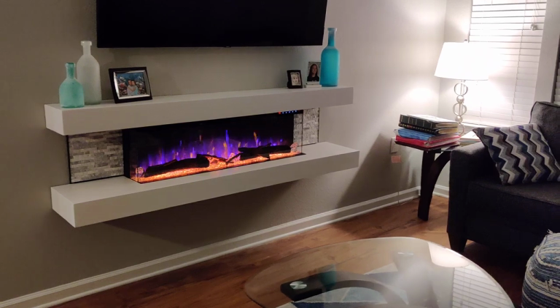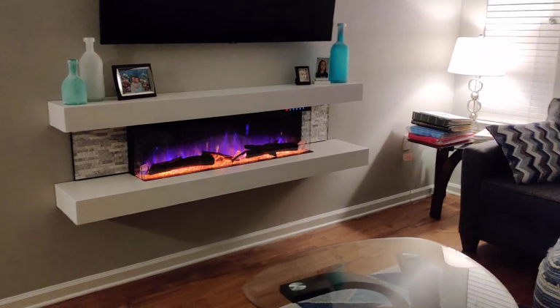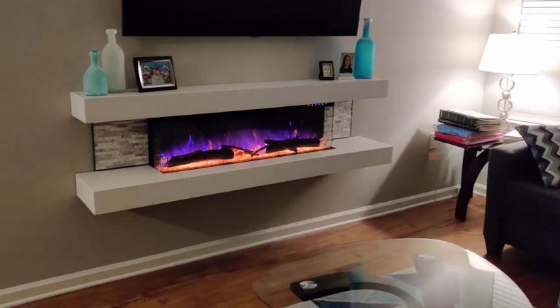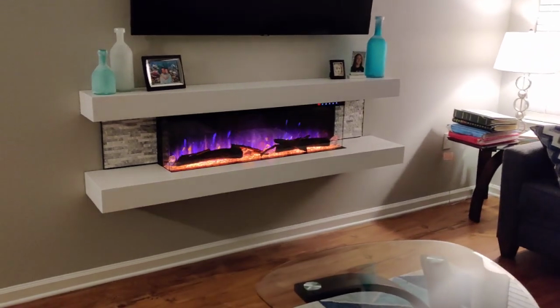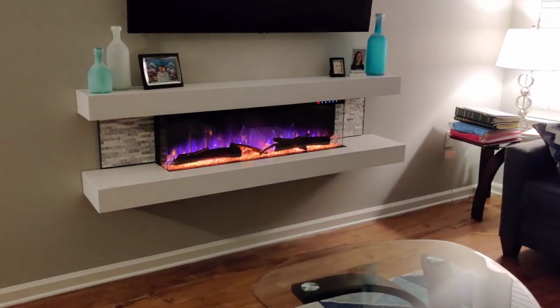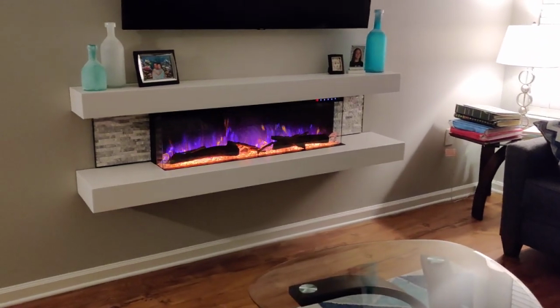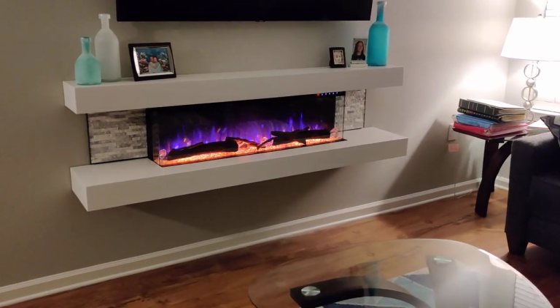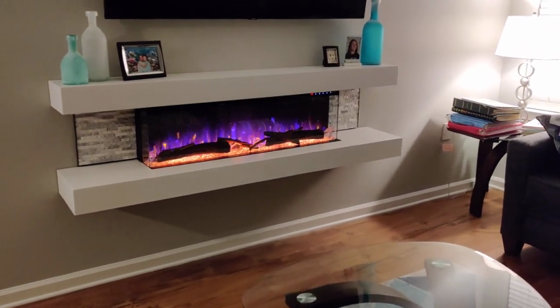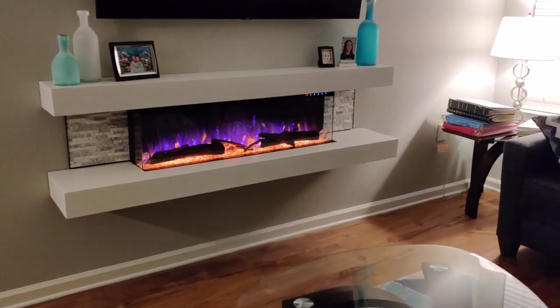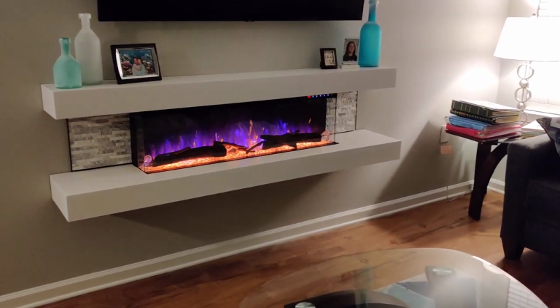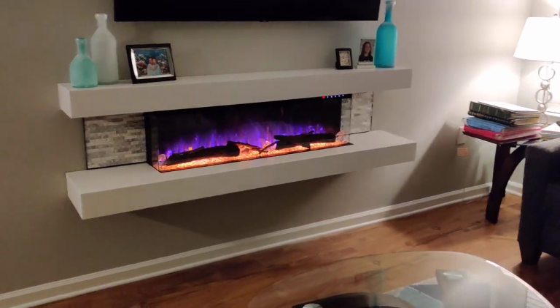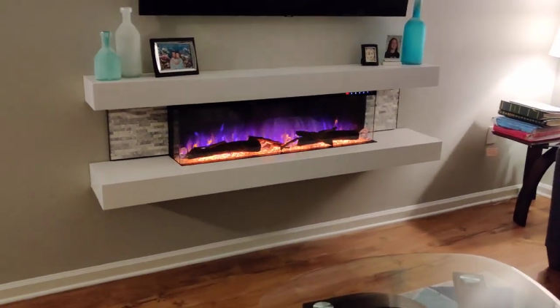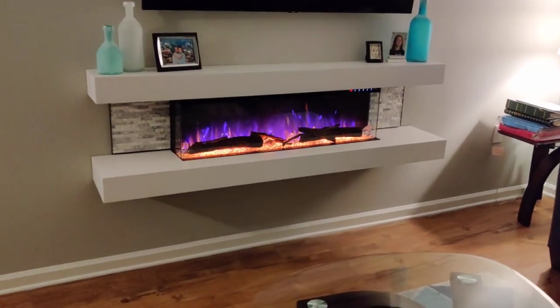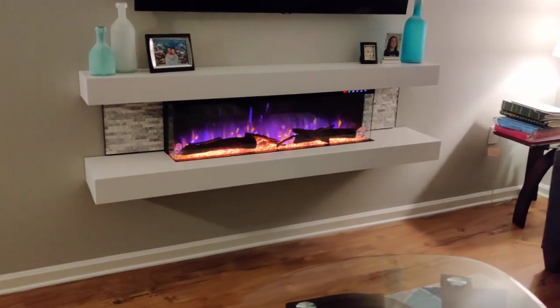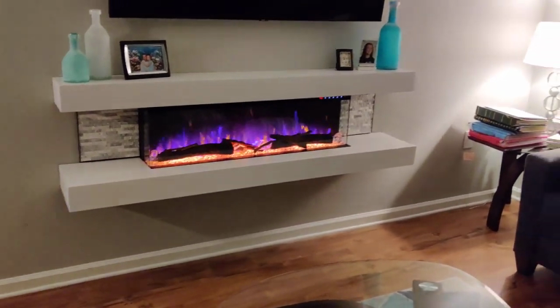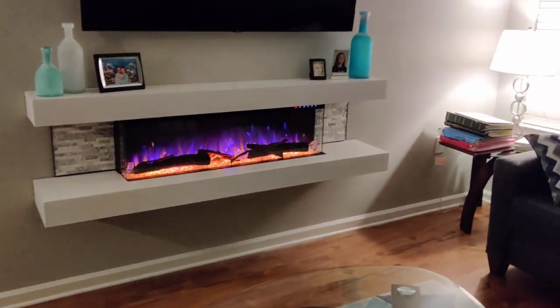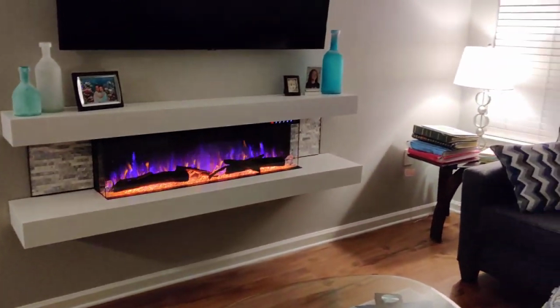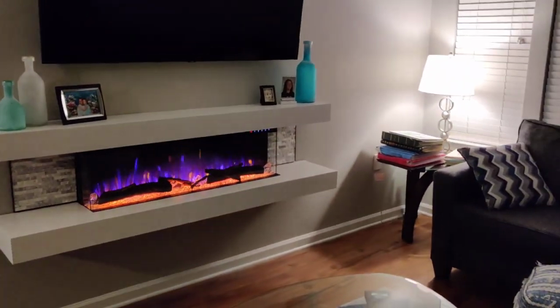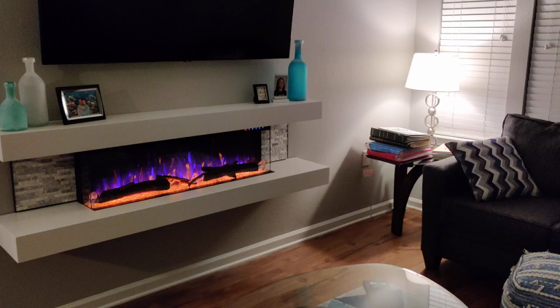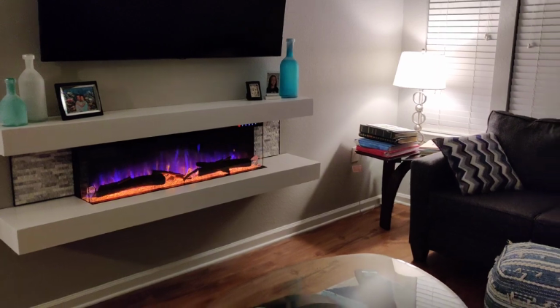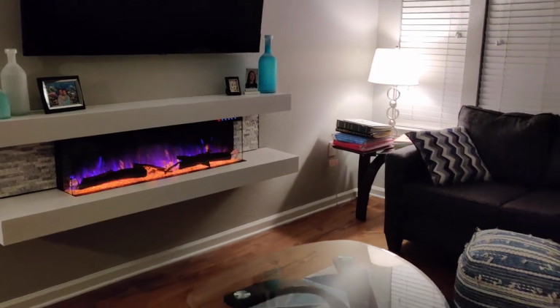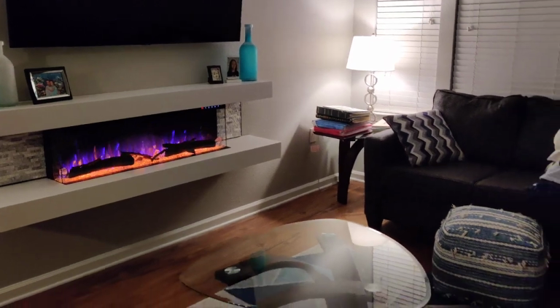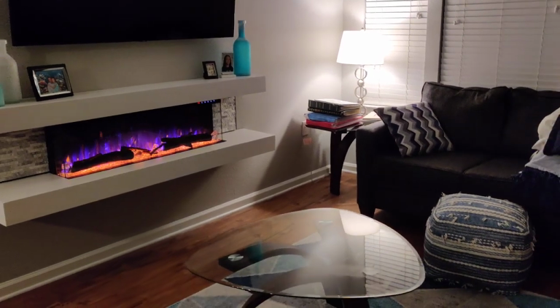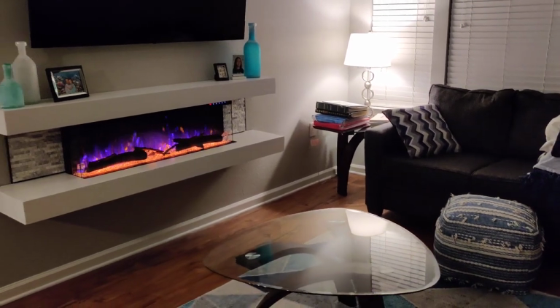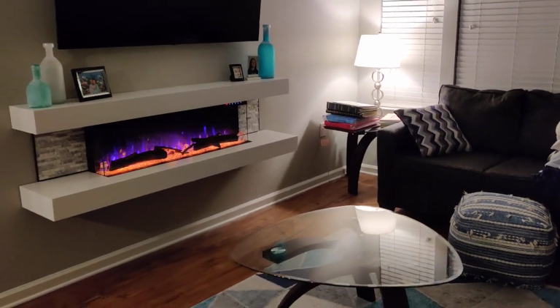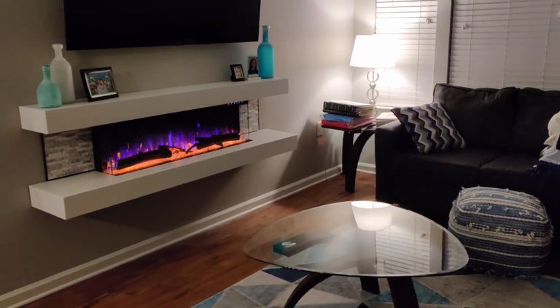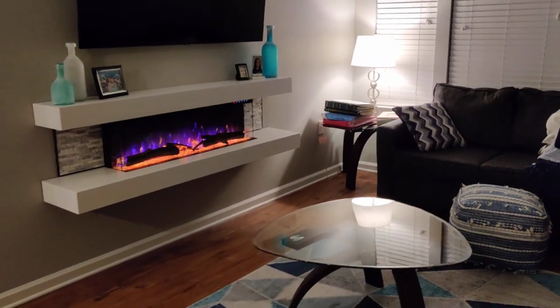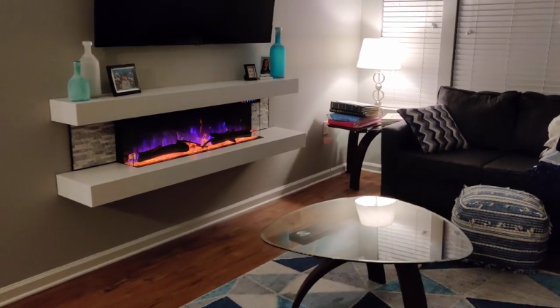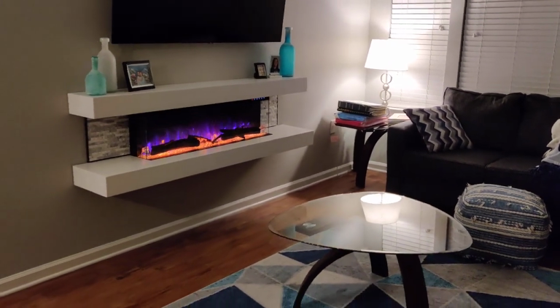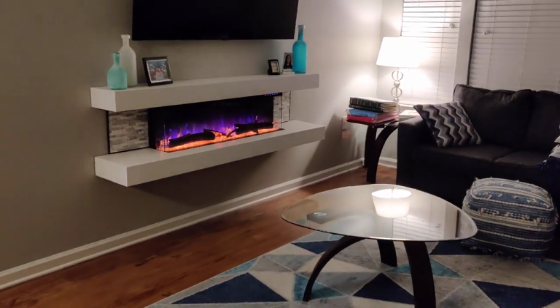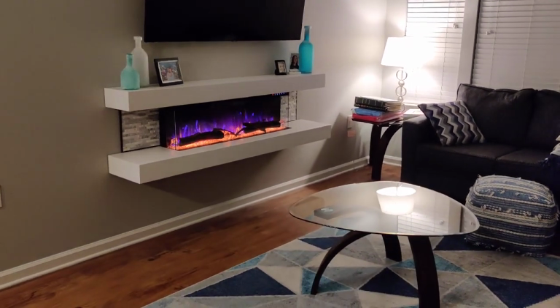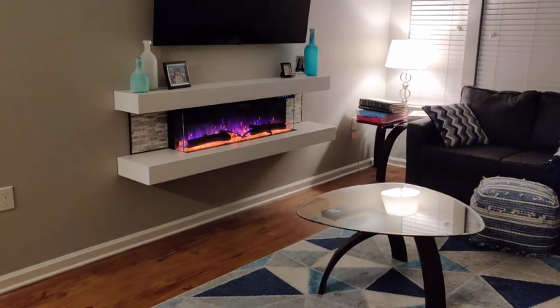Got a lot of compliments on the fireplace so far. Adds a lot of ambiance to any room. I have it in my living room in a two-bedroom apartment.